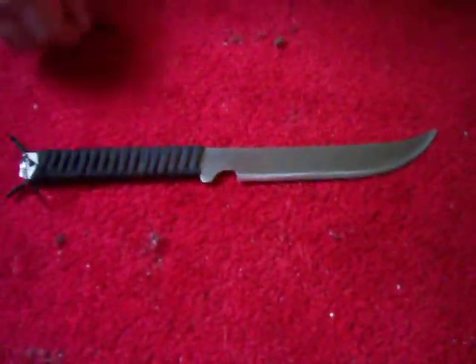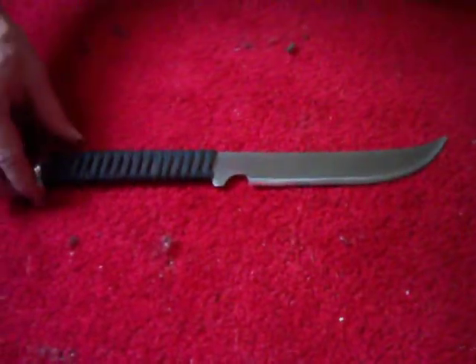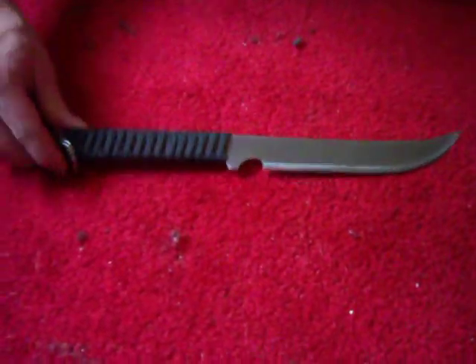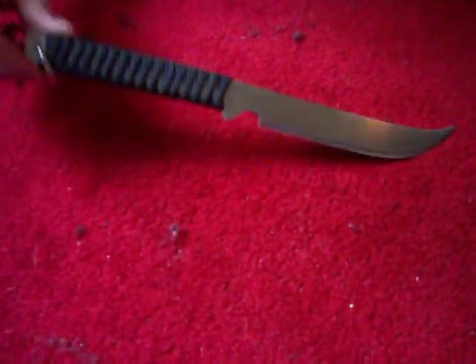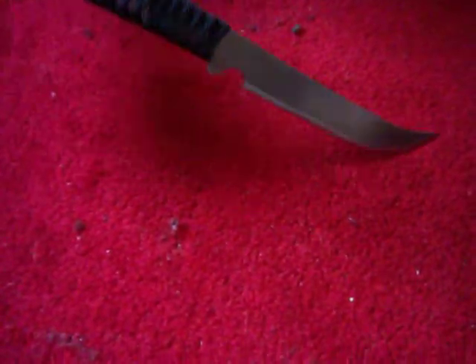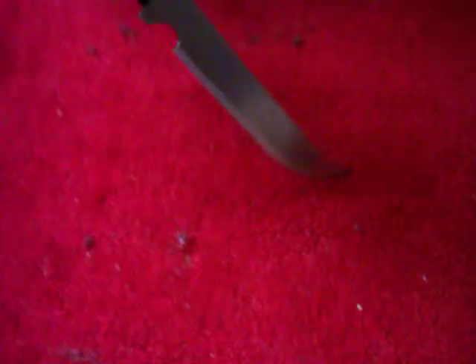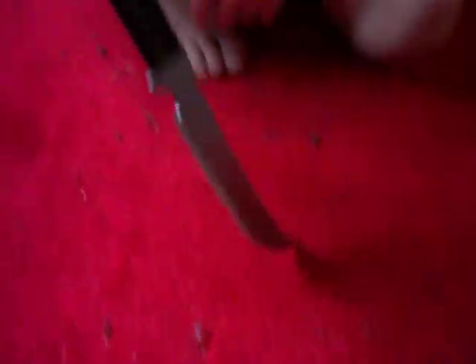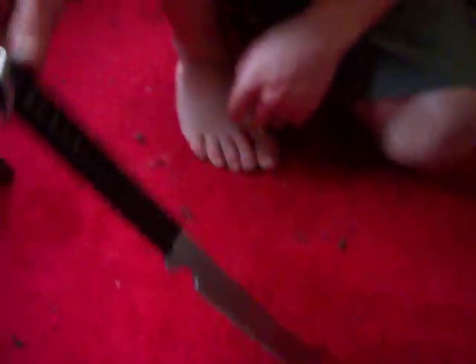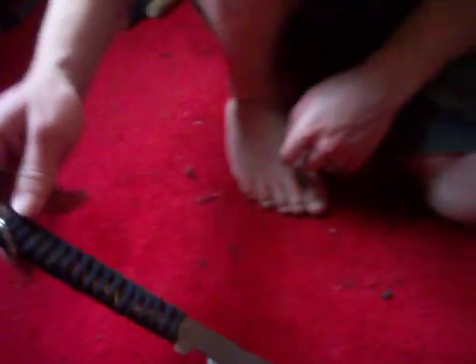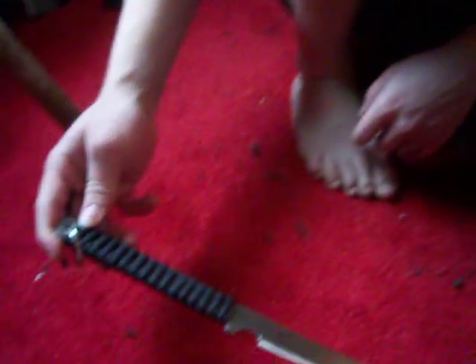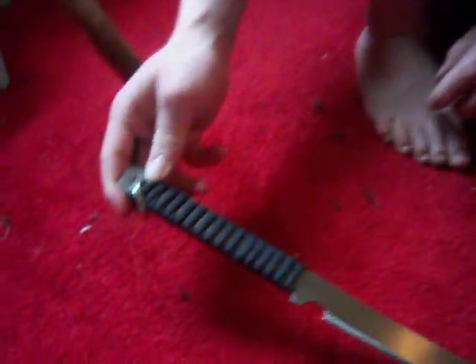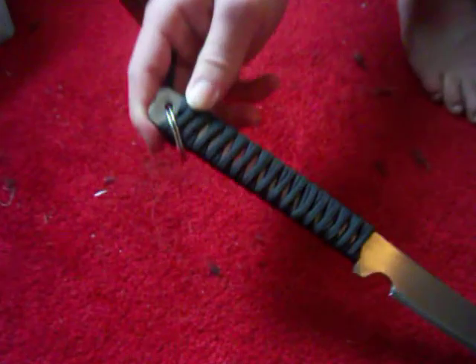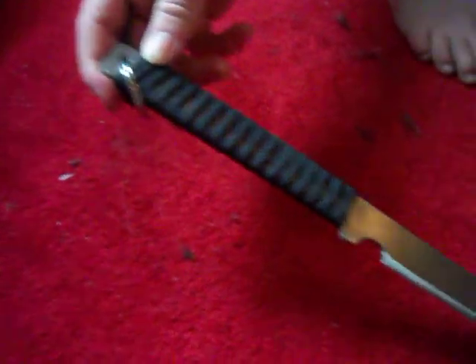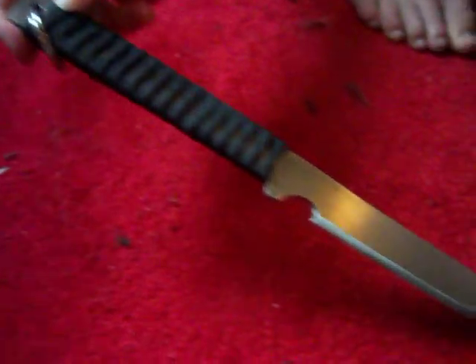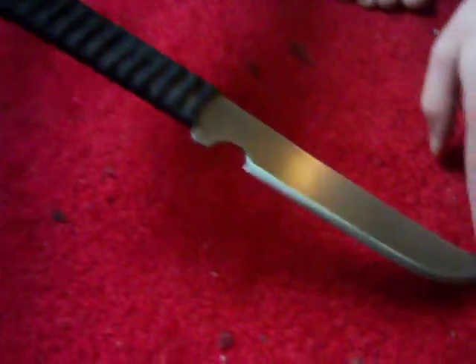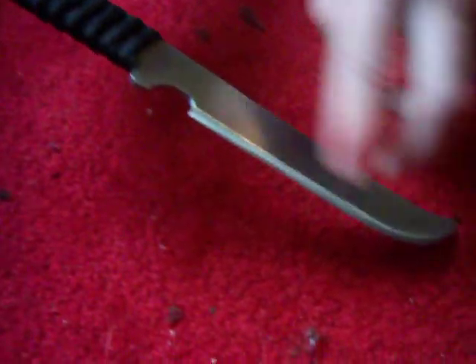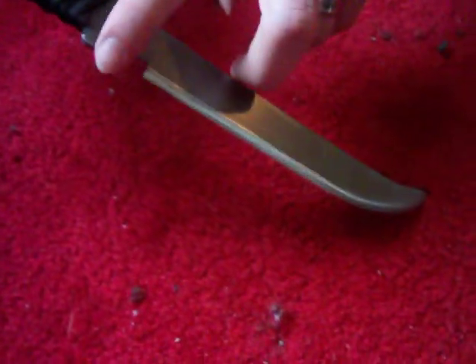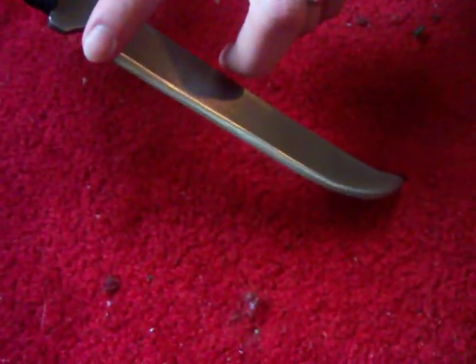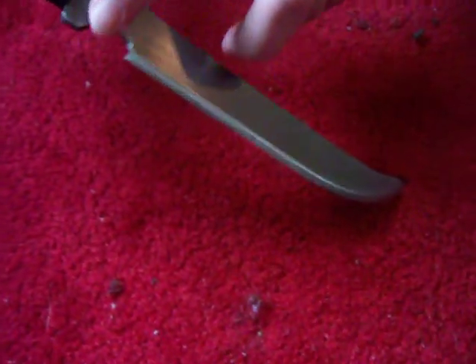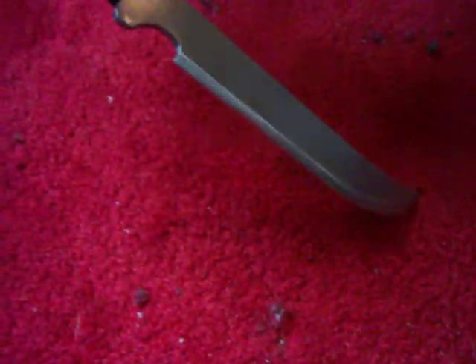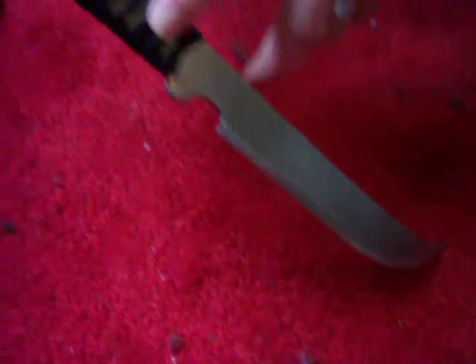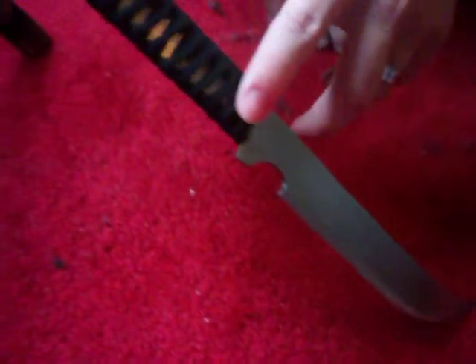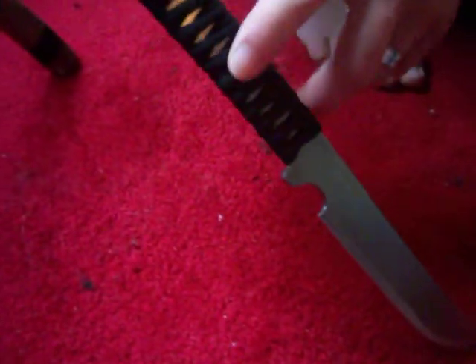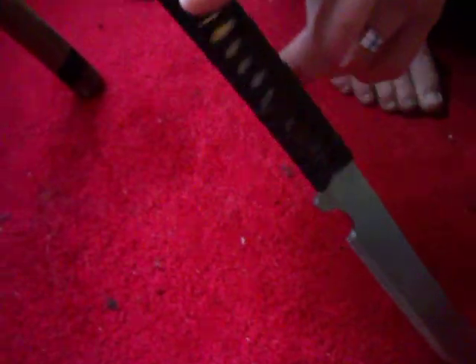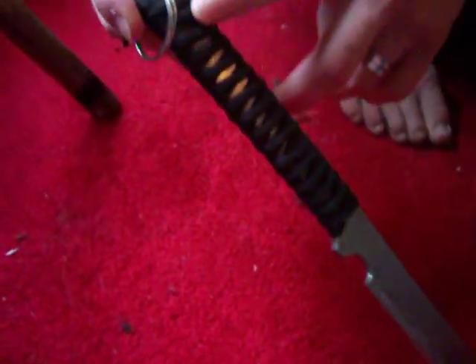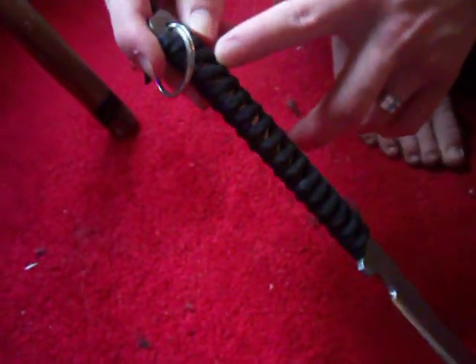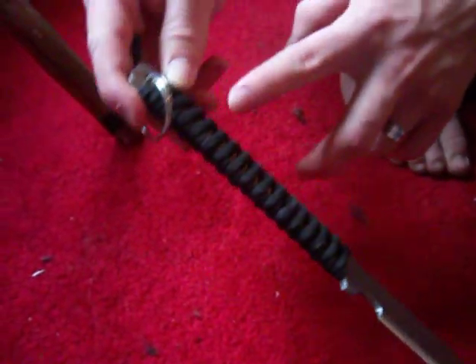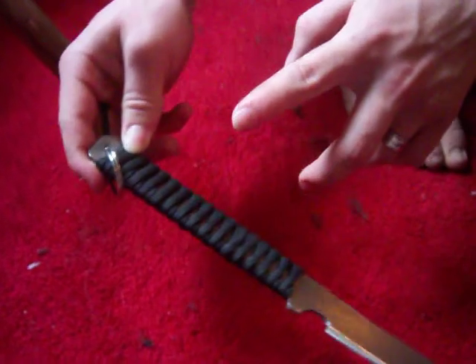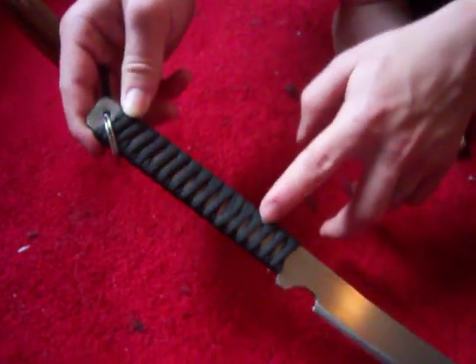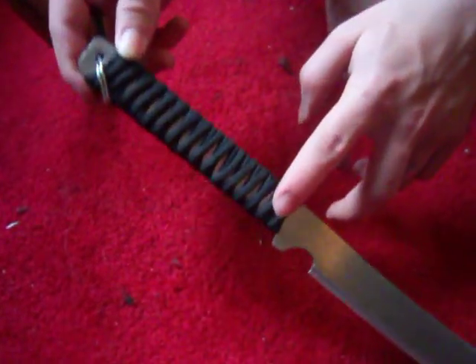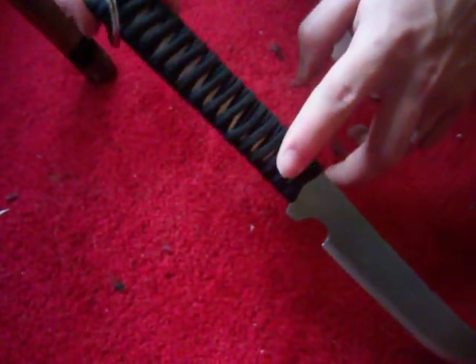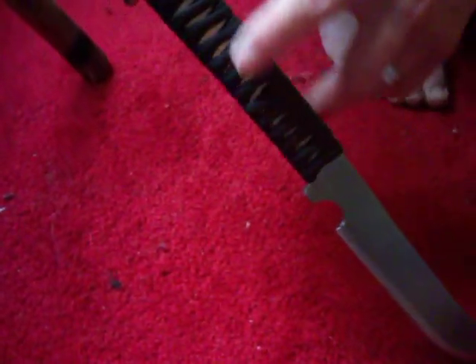This is my homemade Ninja Assassin knife. Good polish, the curve like on the movie, I got the hole in it. The handle is obviously not 100% accurate, but it has the same wrap job.